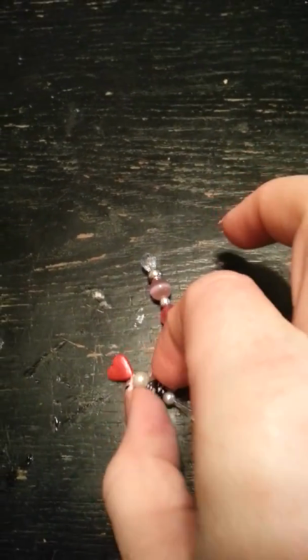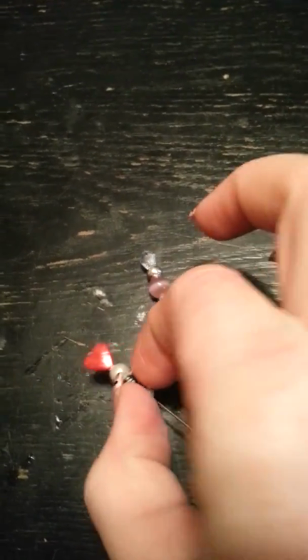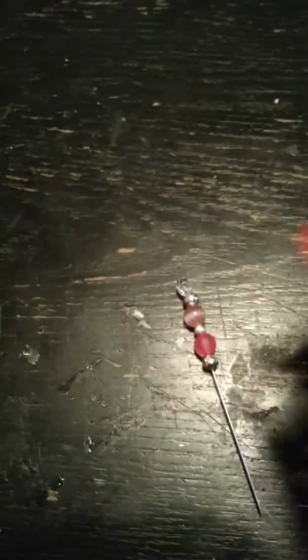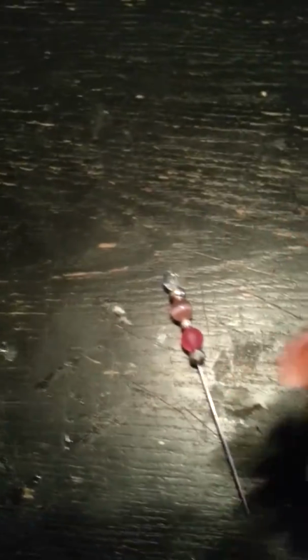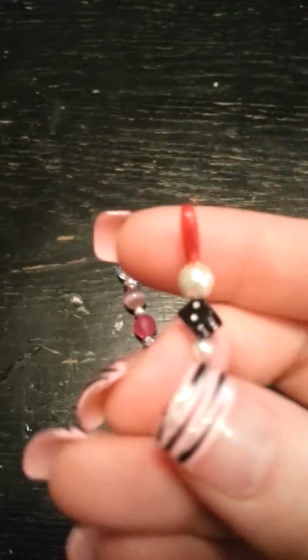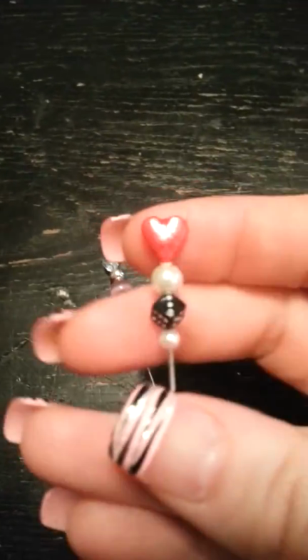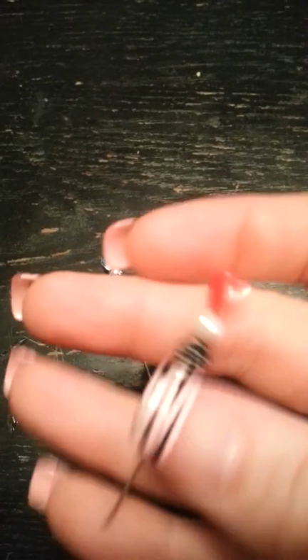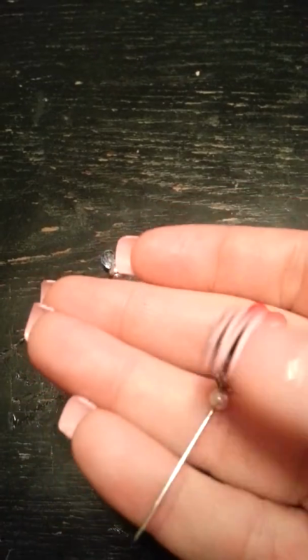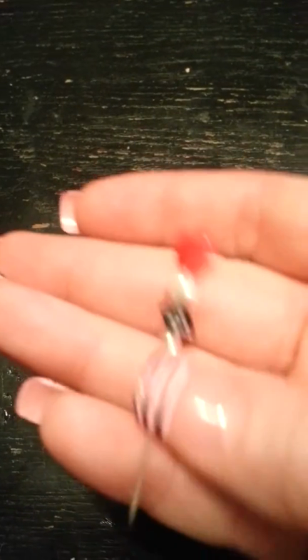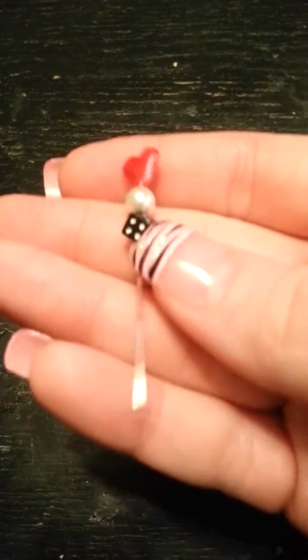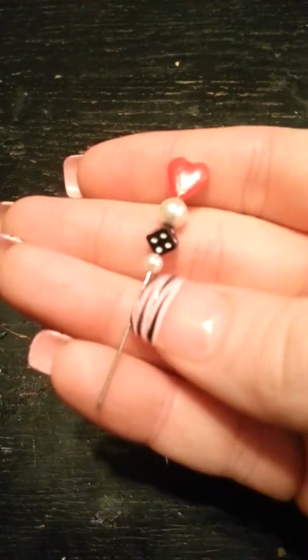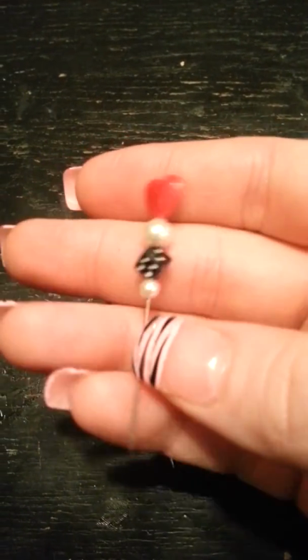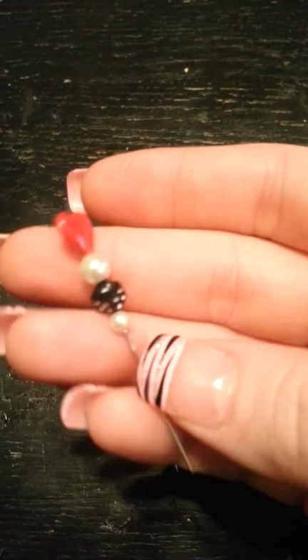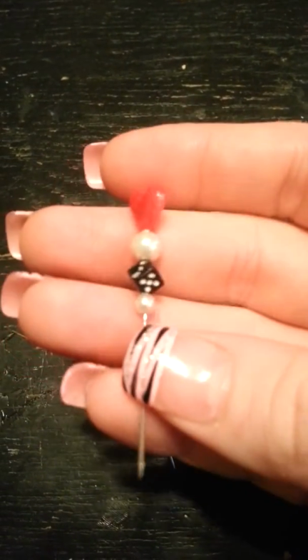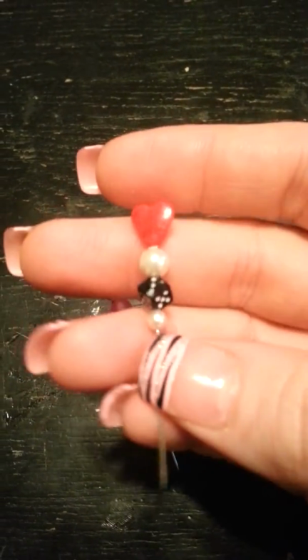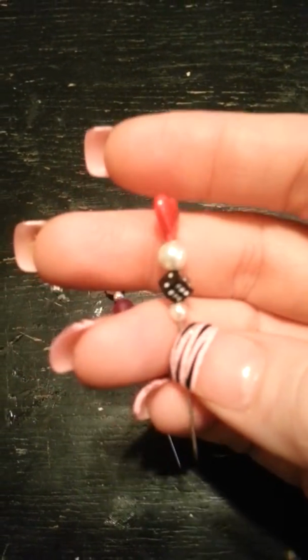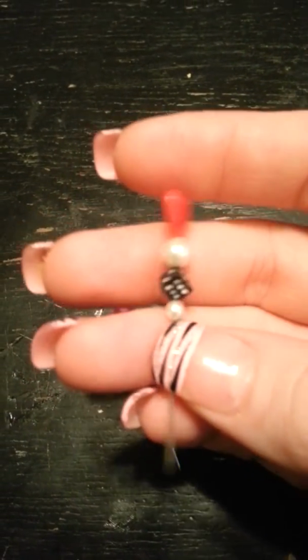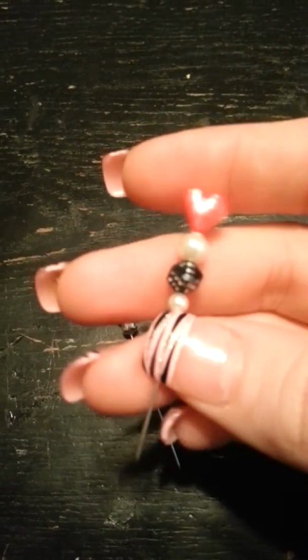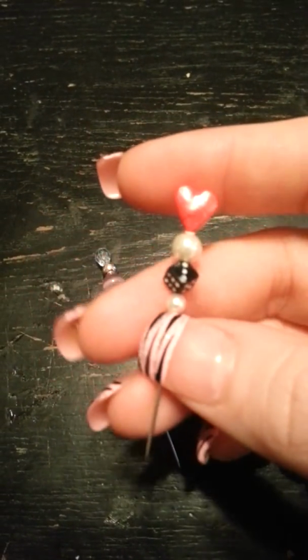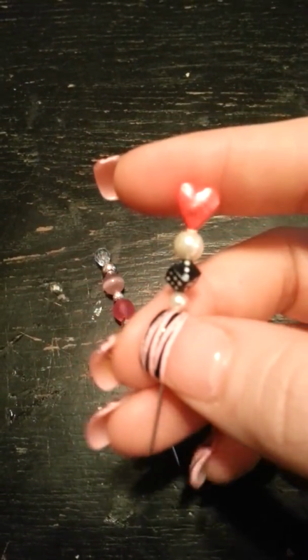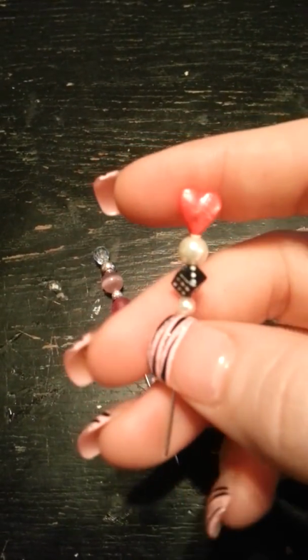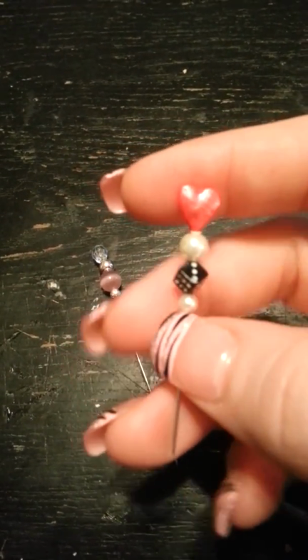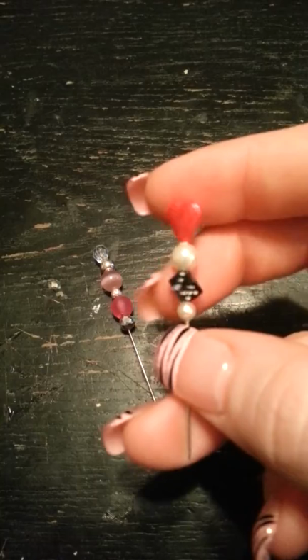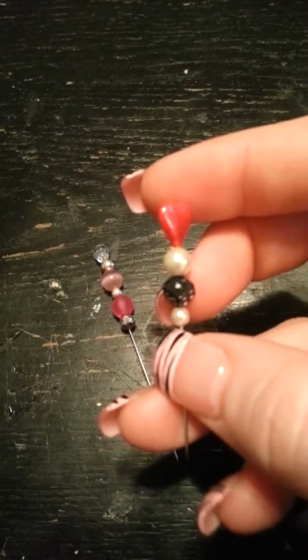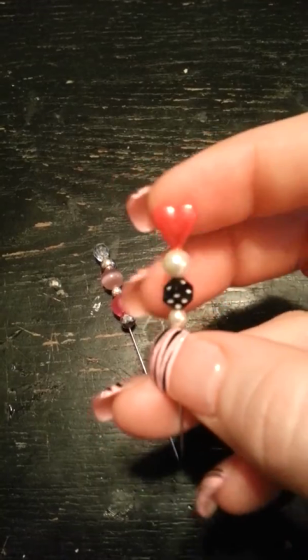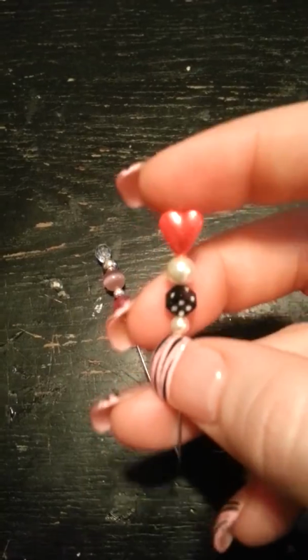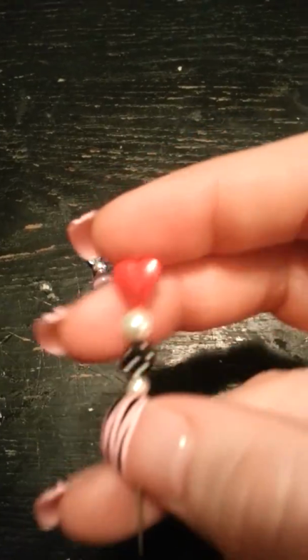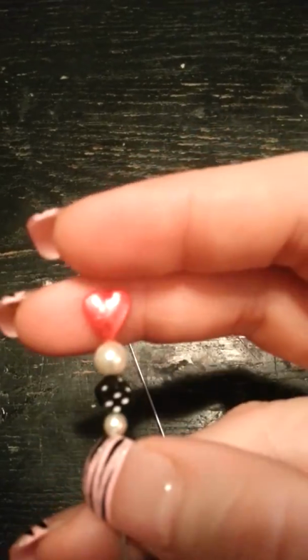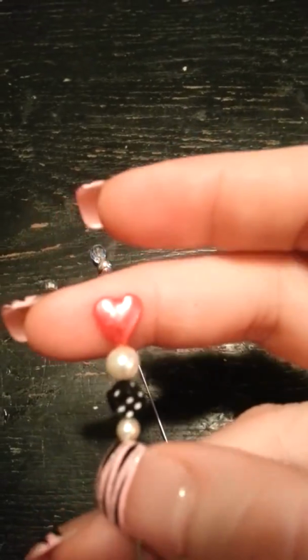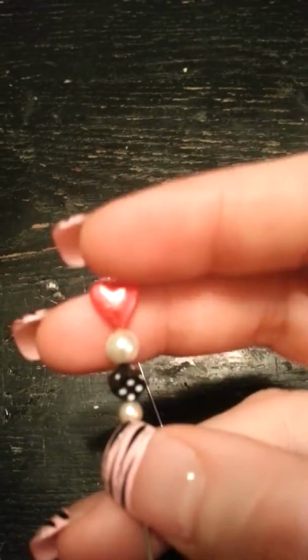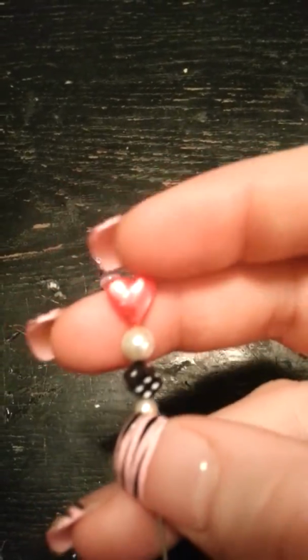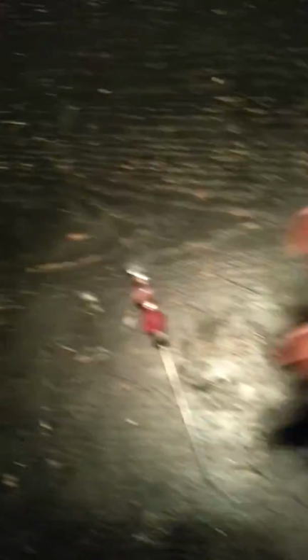I threw this one in as a little bonus, because these are small. And this one I liked because it has the little dice on it and the red heart on top.